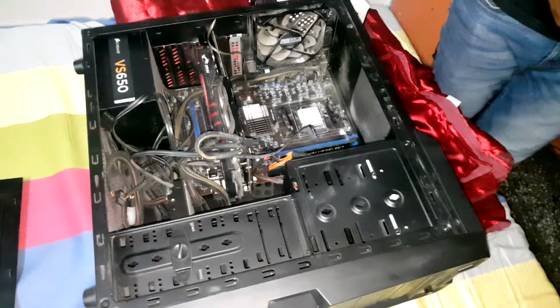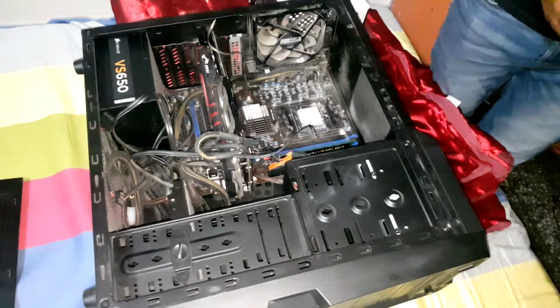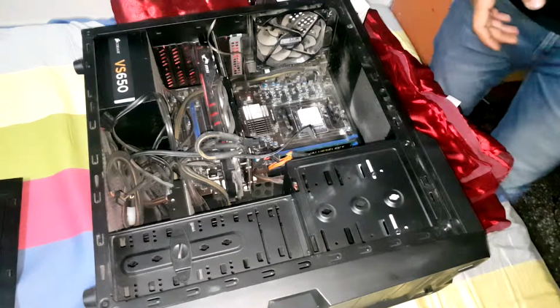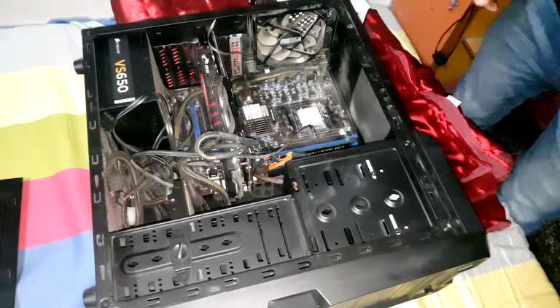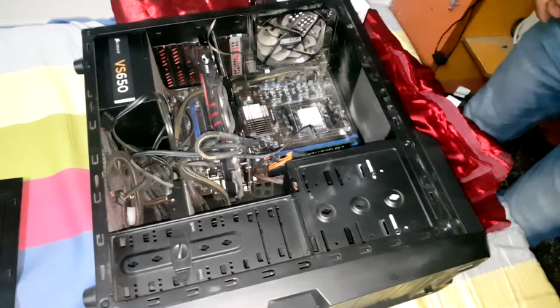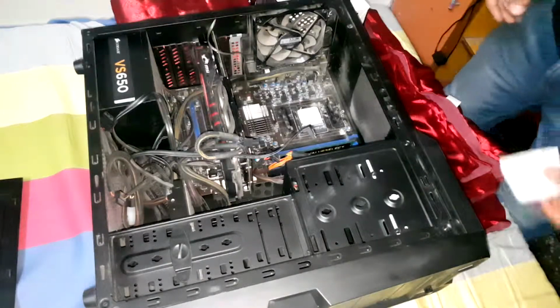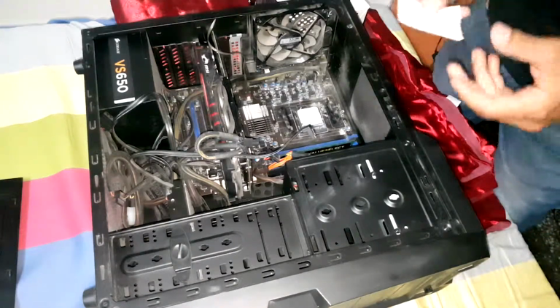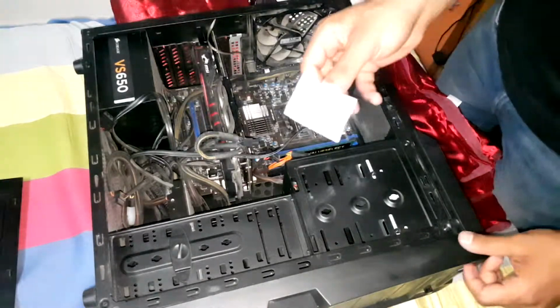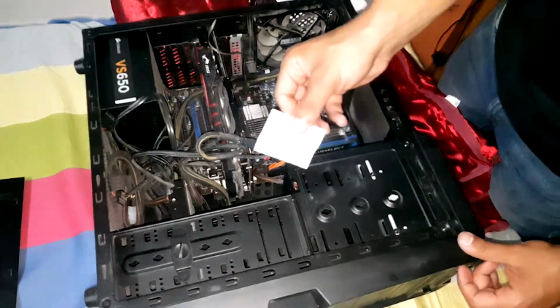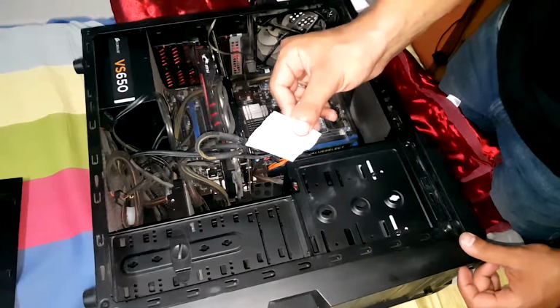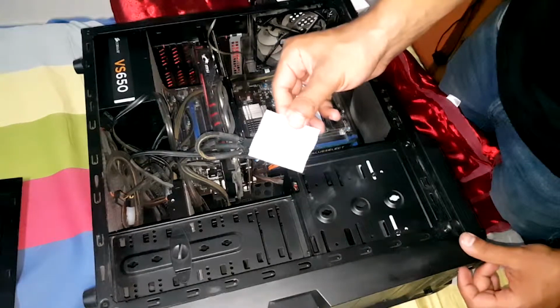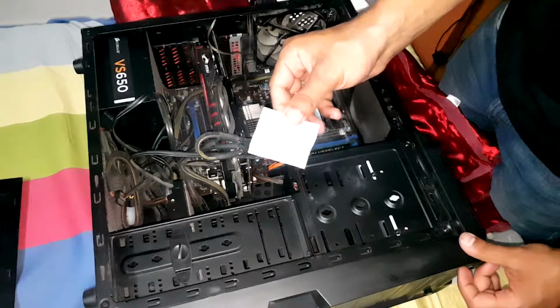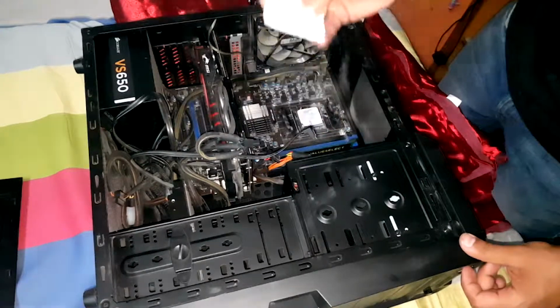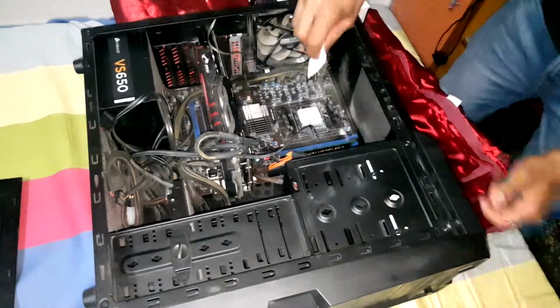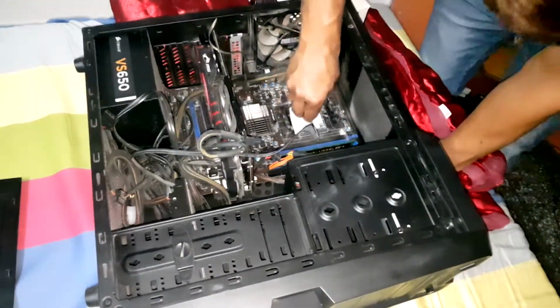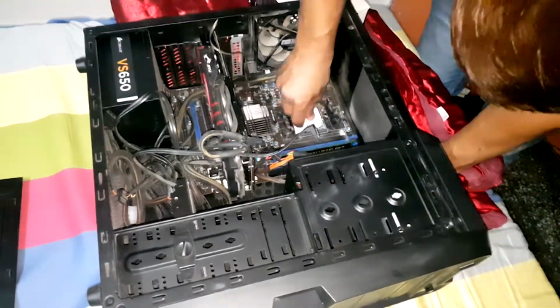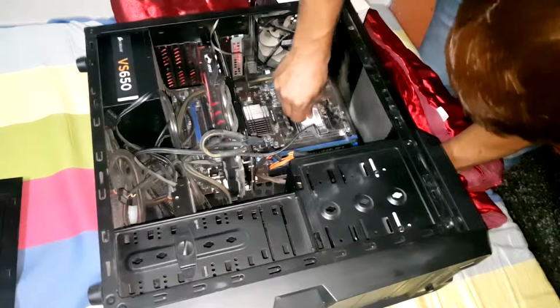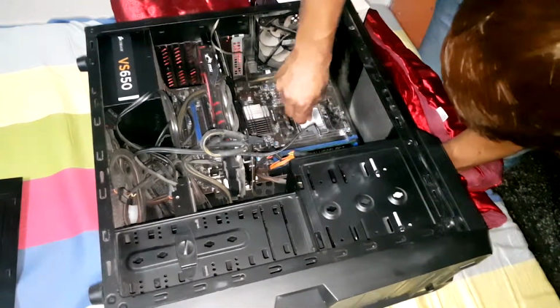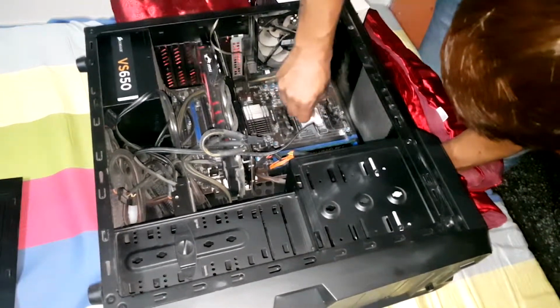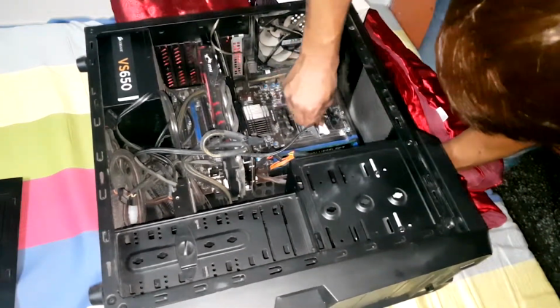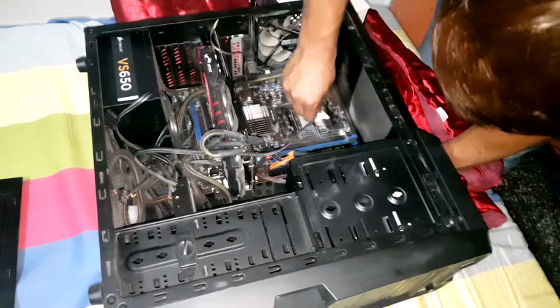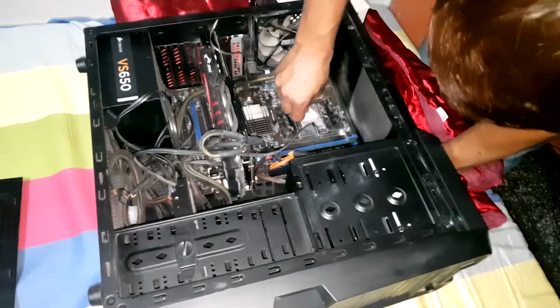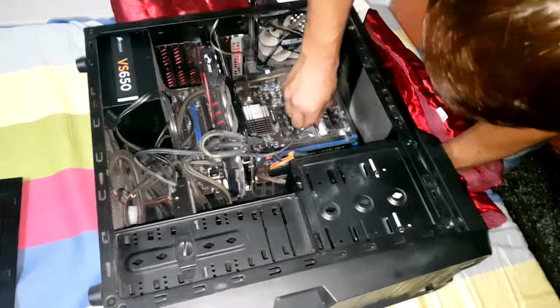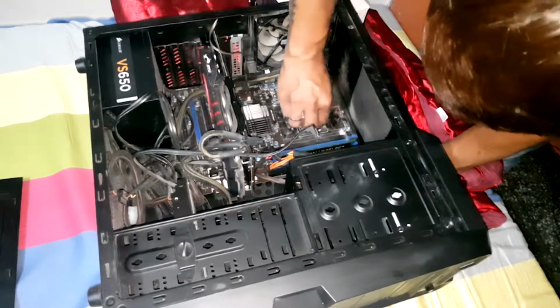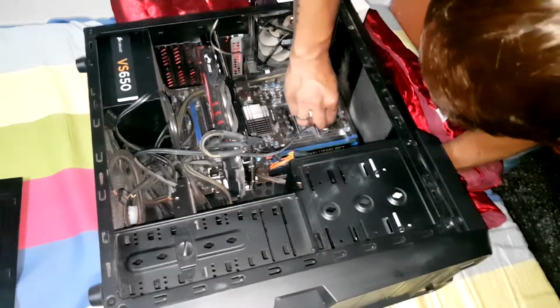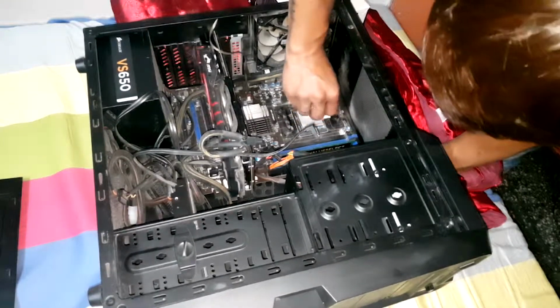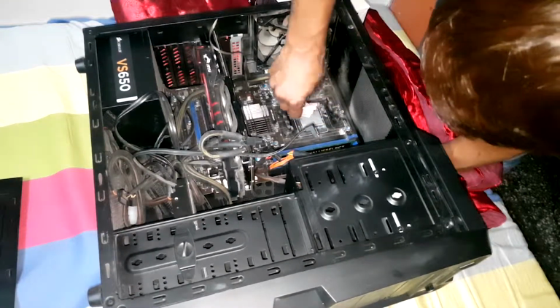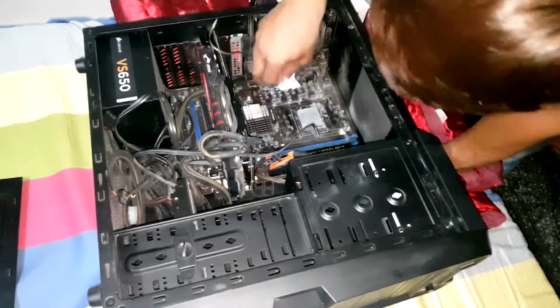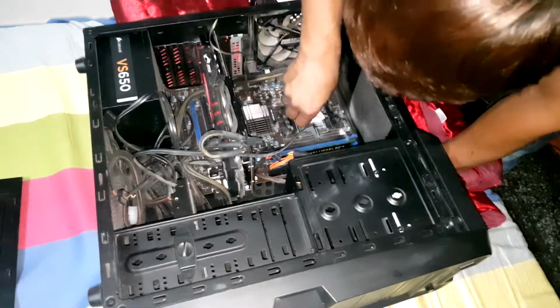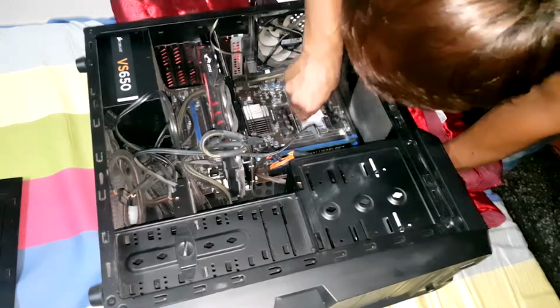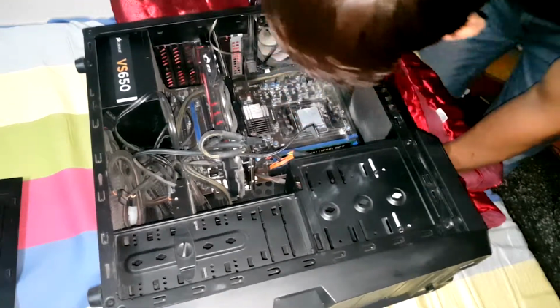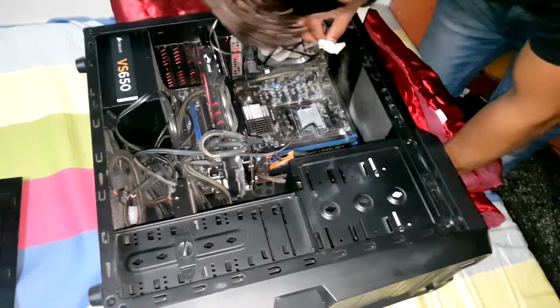Once you have done this, you need to remove the CPU thermal compound which is already on the CPU. To do that, you can use a clean cloth, use a thinner, and then clean it up.